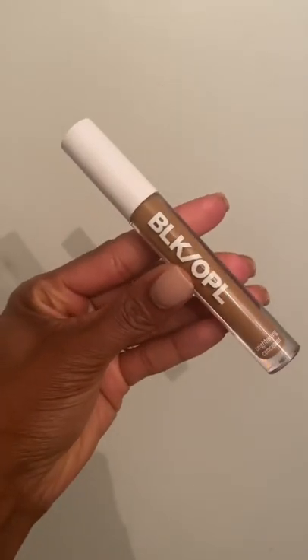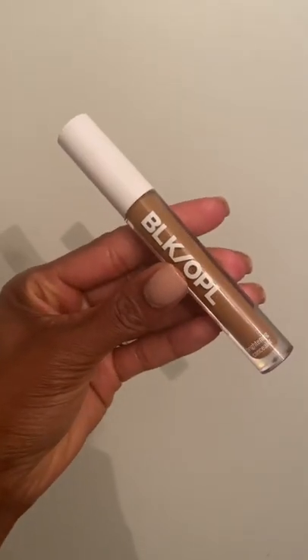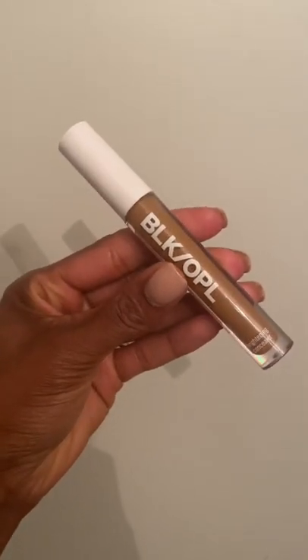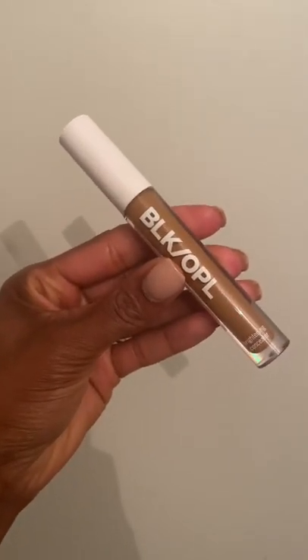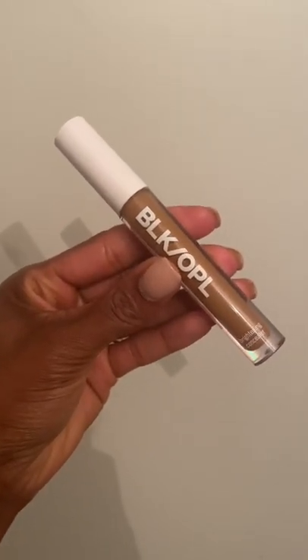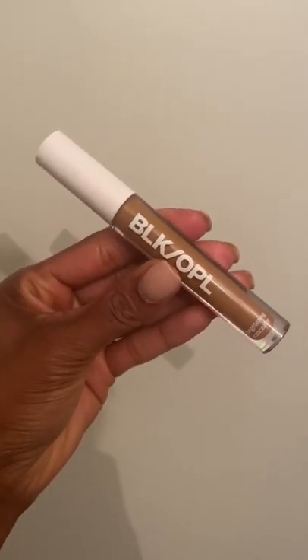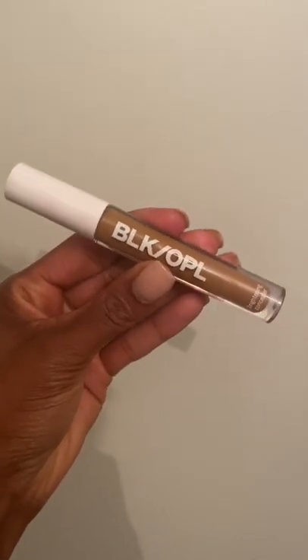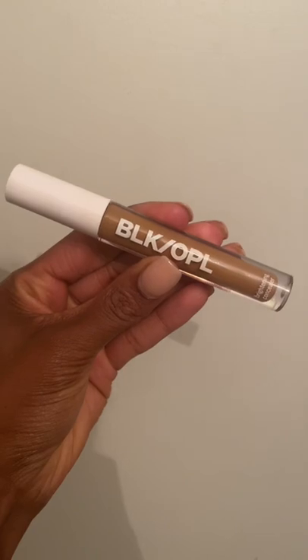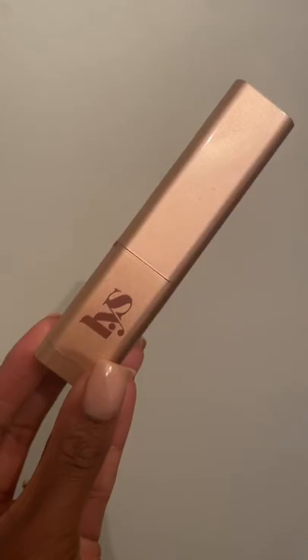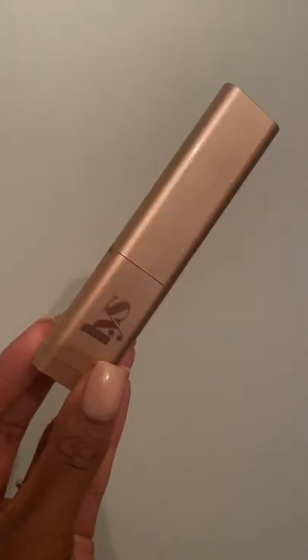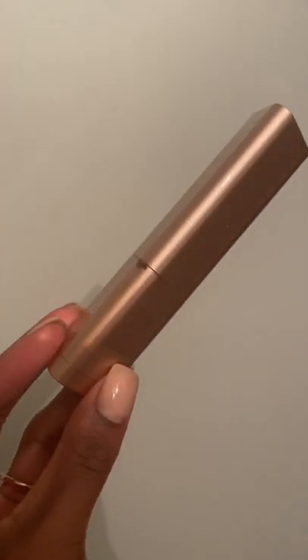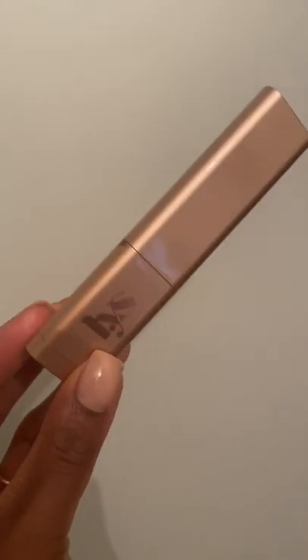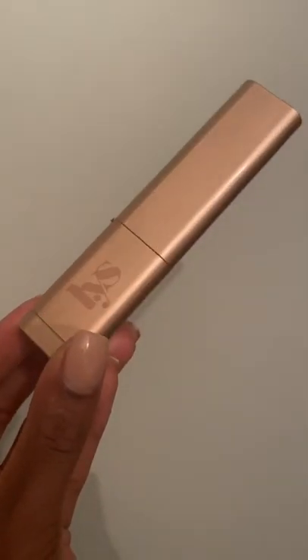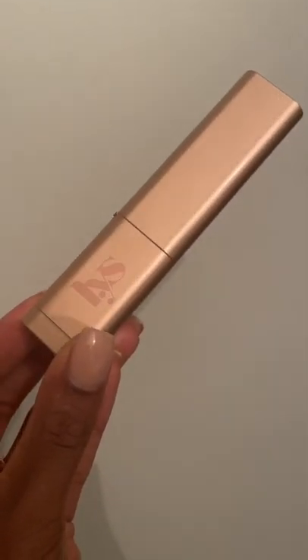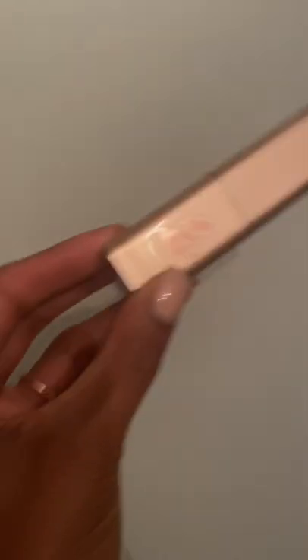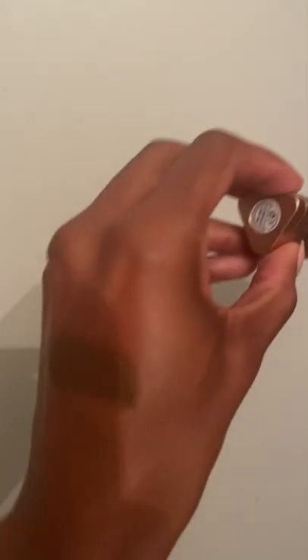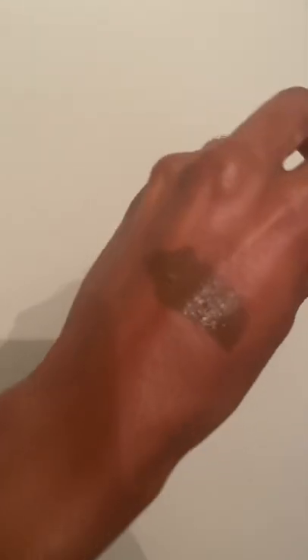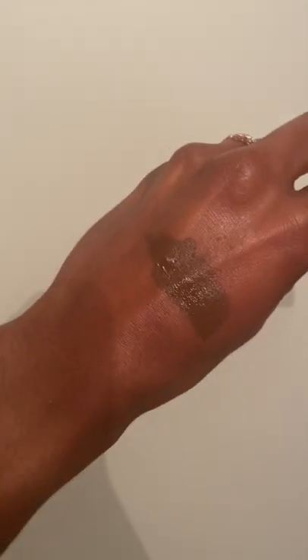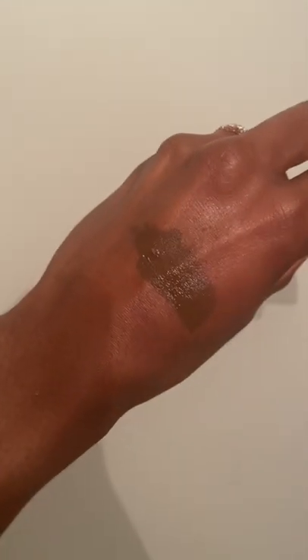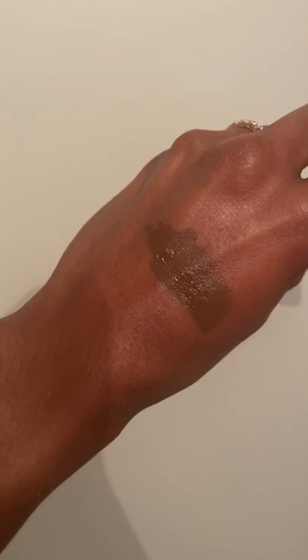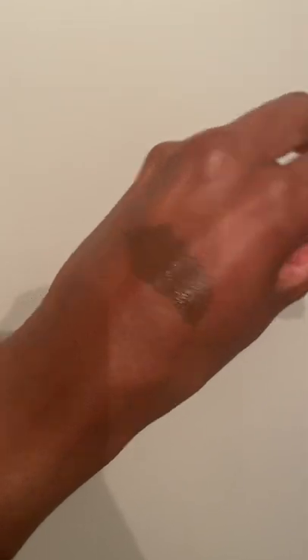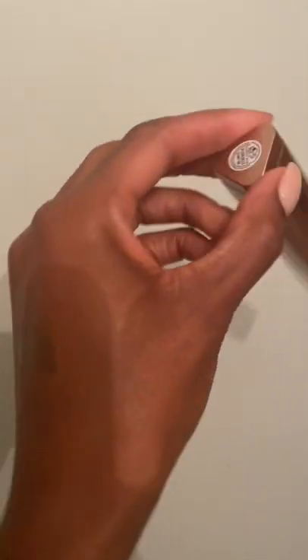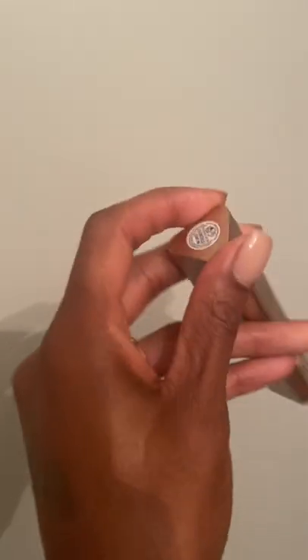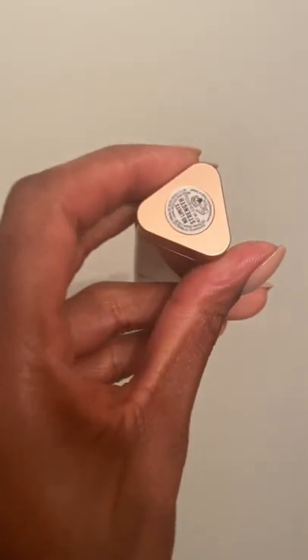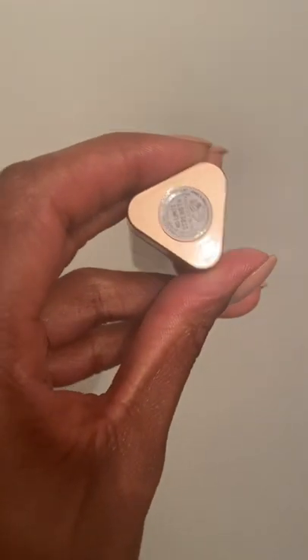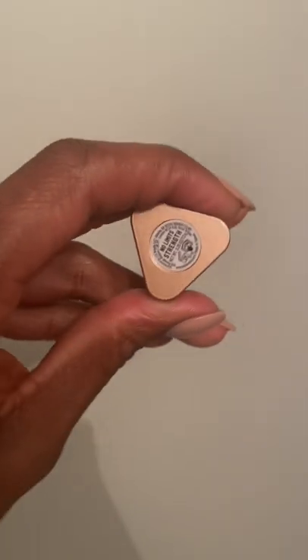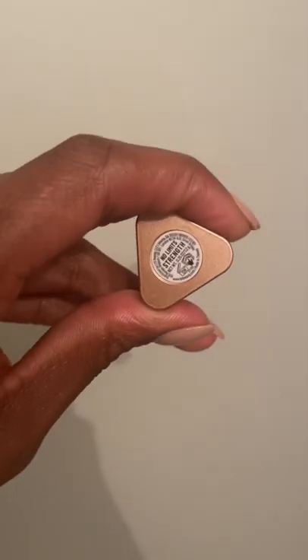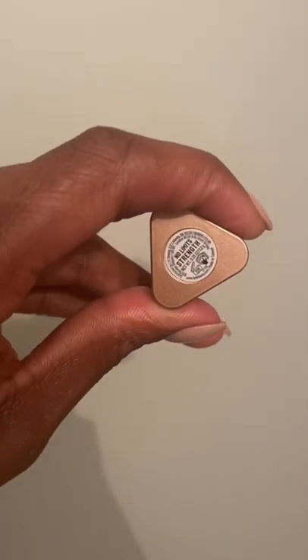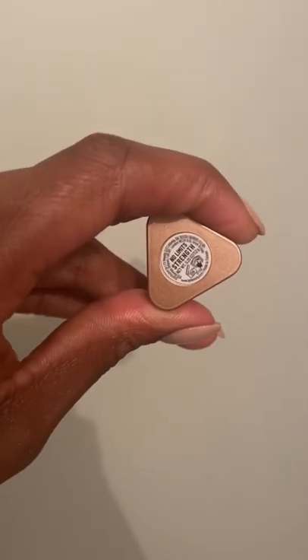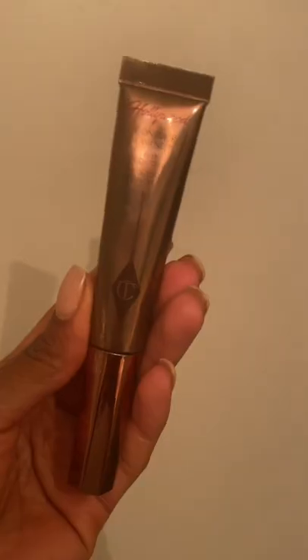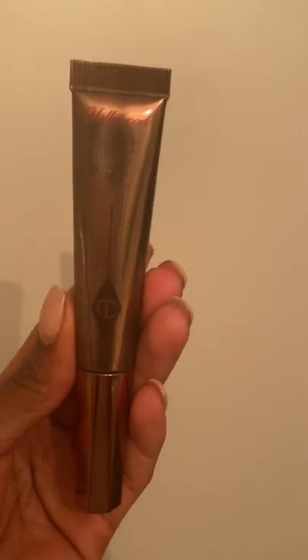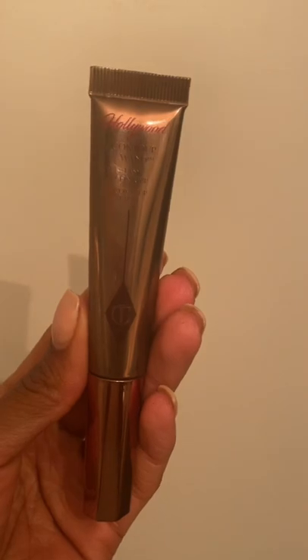Black Opal Concealer — I'm in the shade Caramella and it is stunning. Now the LYS bronzer stick, I got the shade Strength and as you can see, this swatch is definitely a contour on me. So I'd need to probably go a little bit lighter for a bronzer.